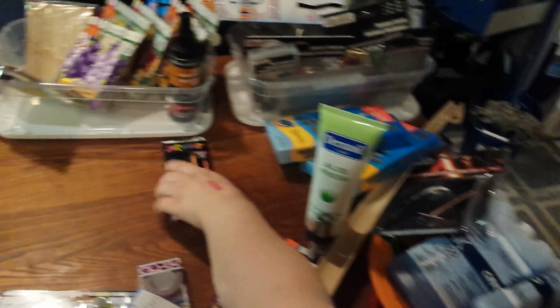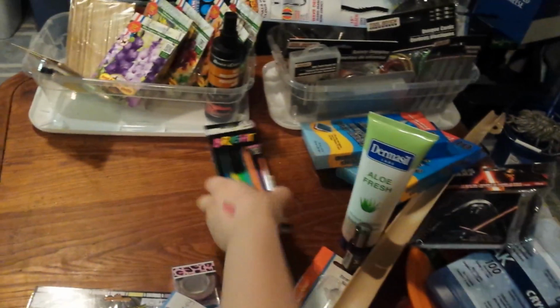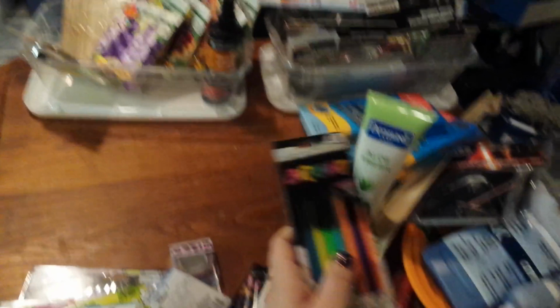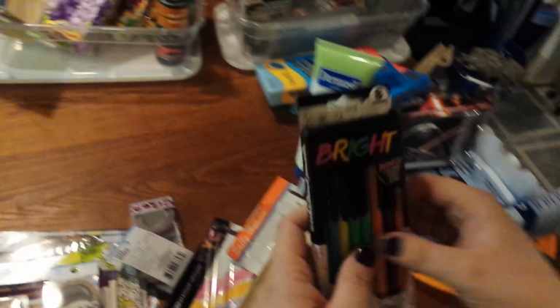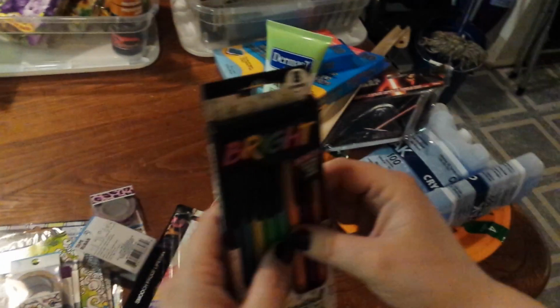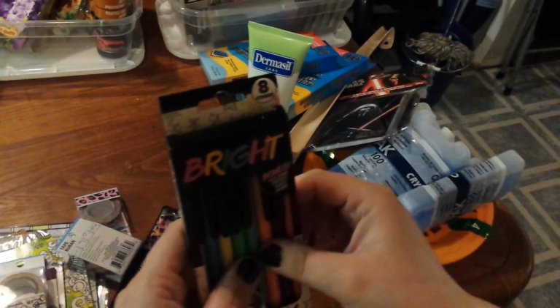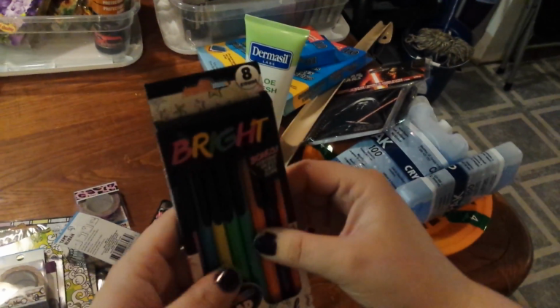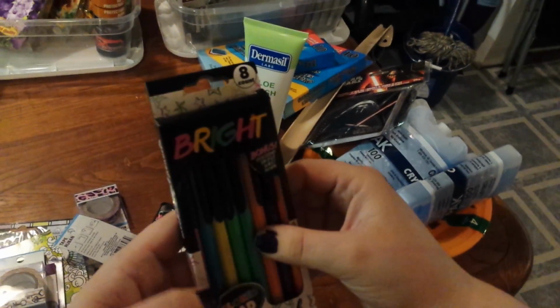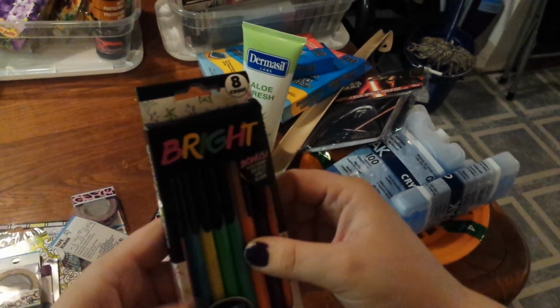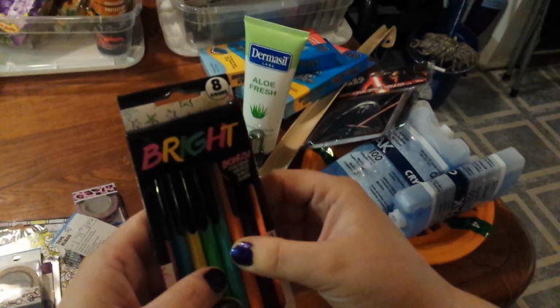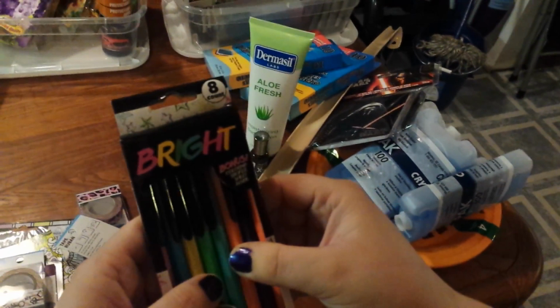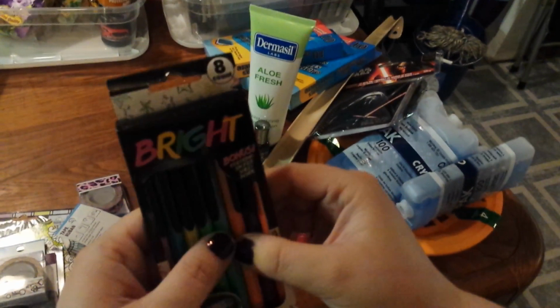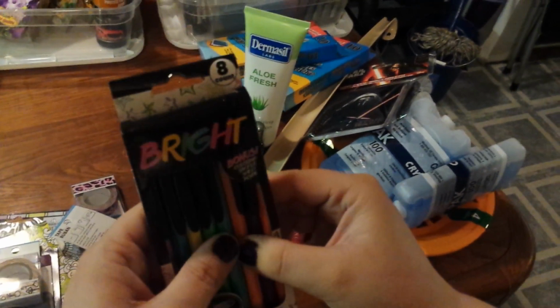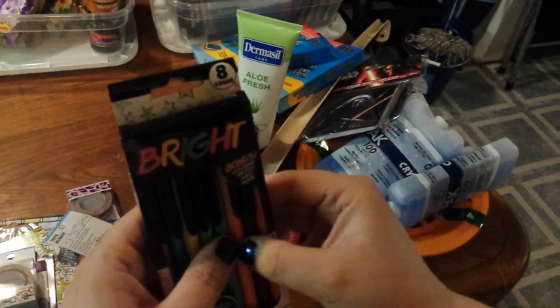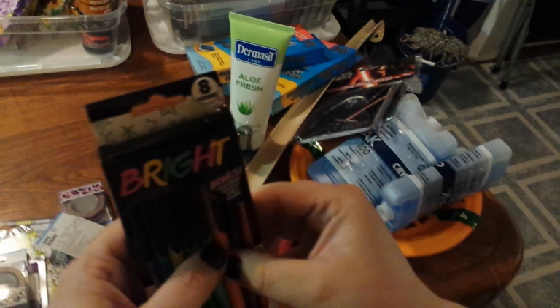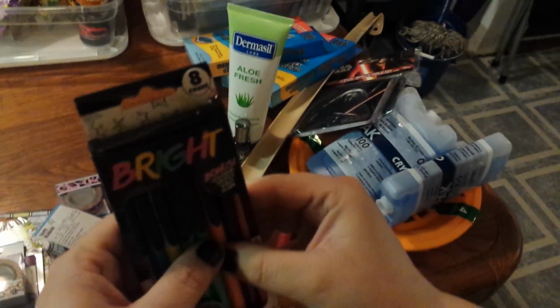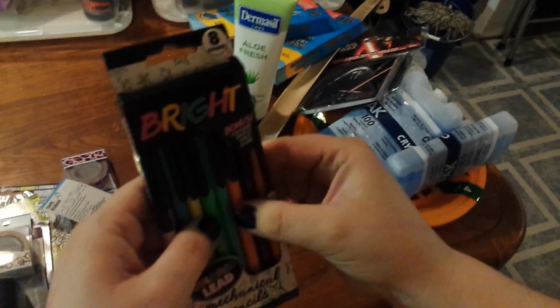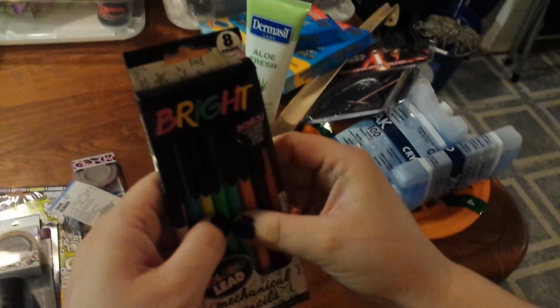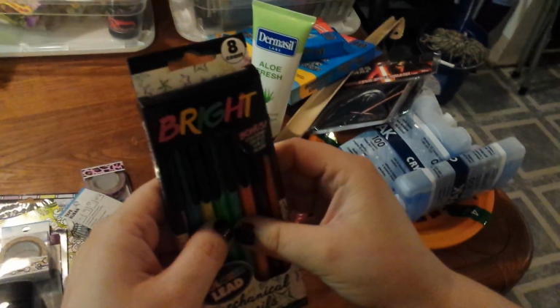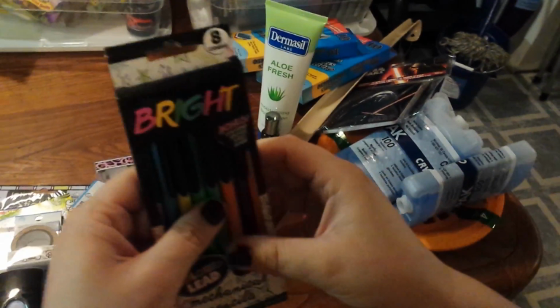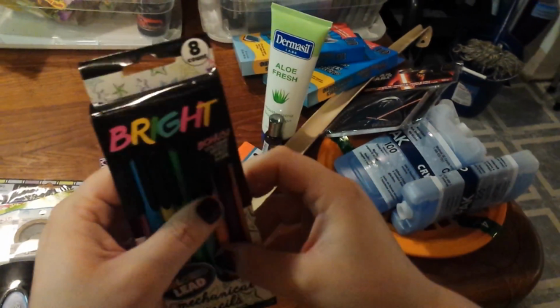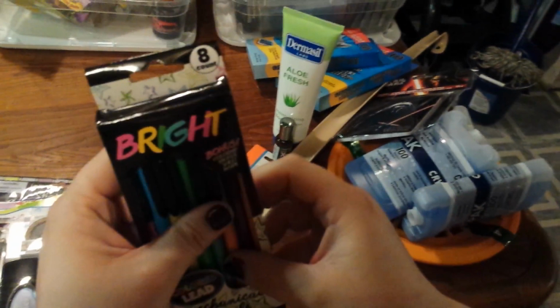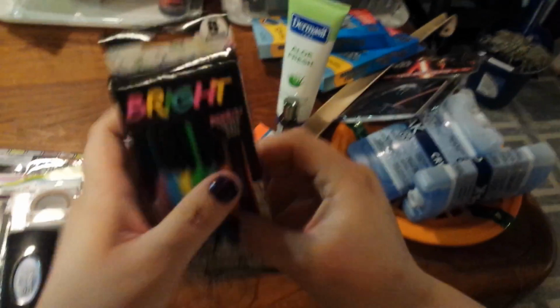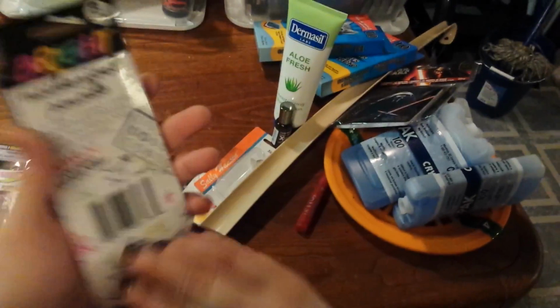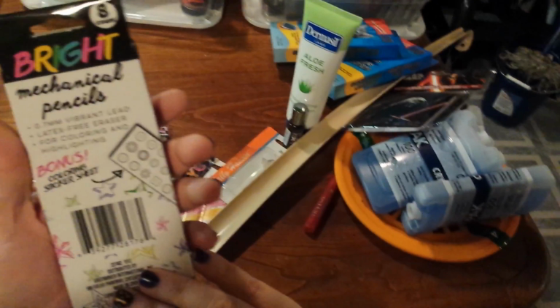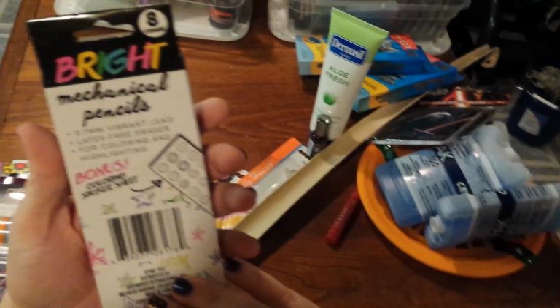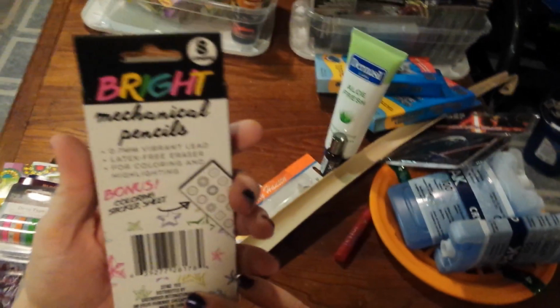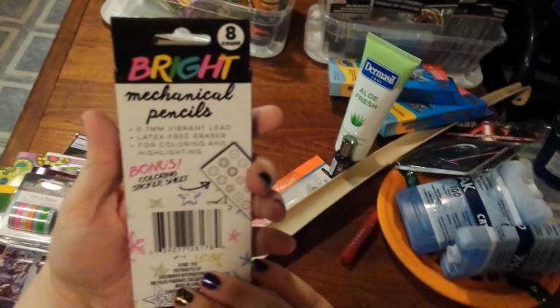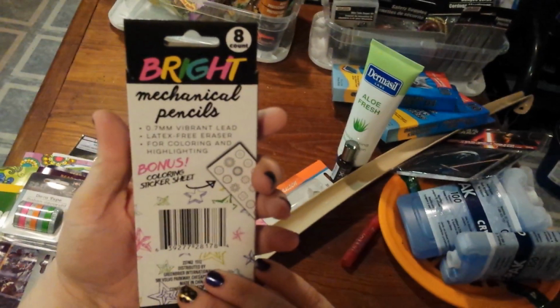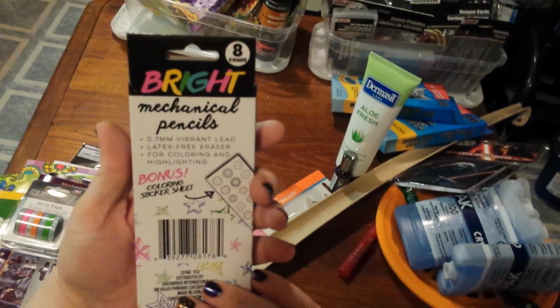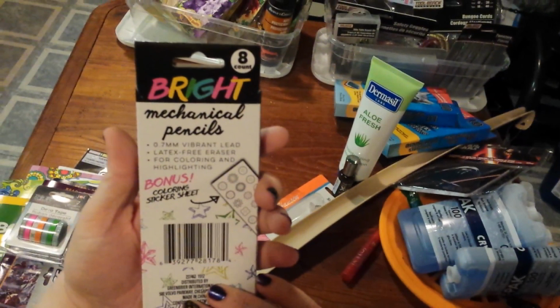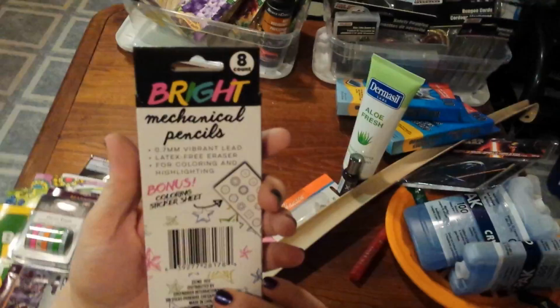Next up we got these bright colored lead mechanical pencils. They're like colored pencils that are mechanical, so can't go wrong with that.